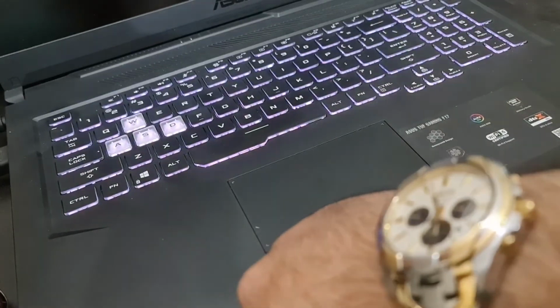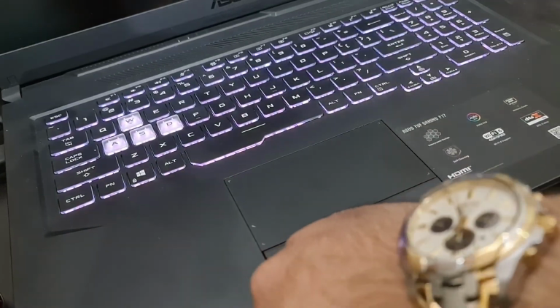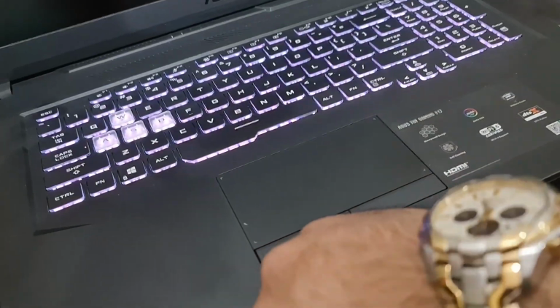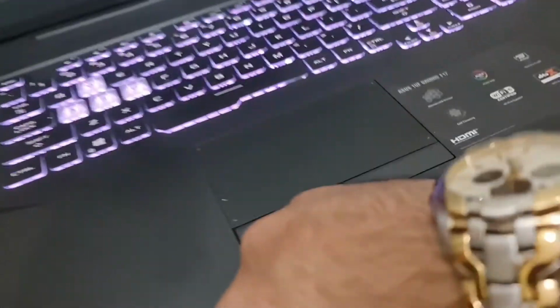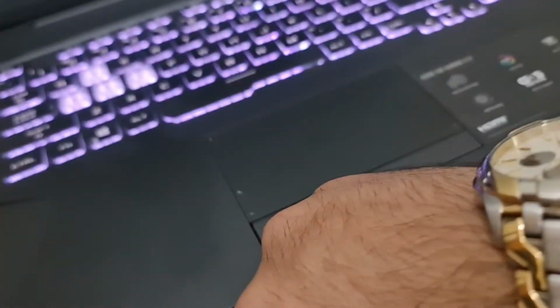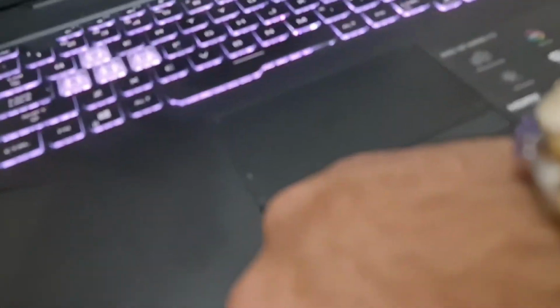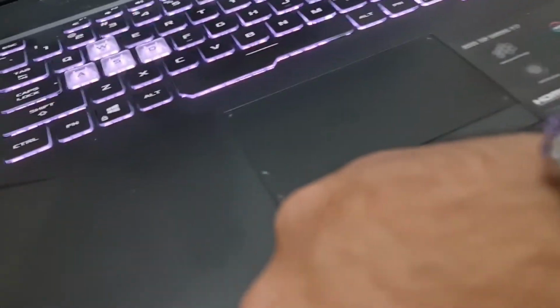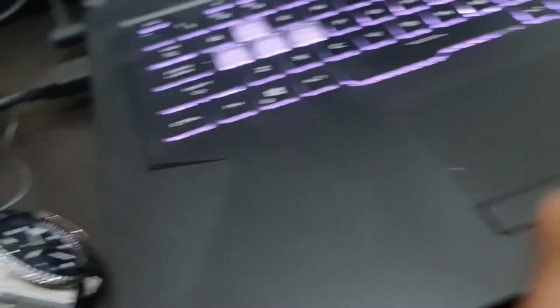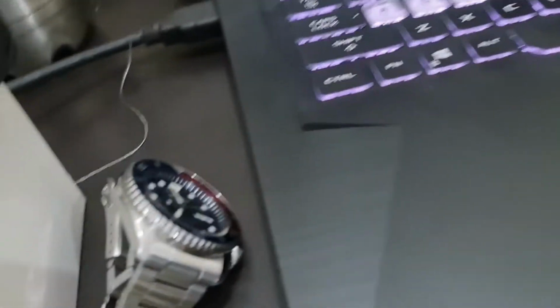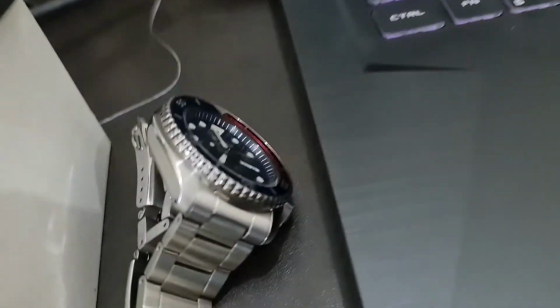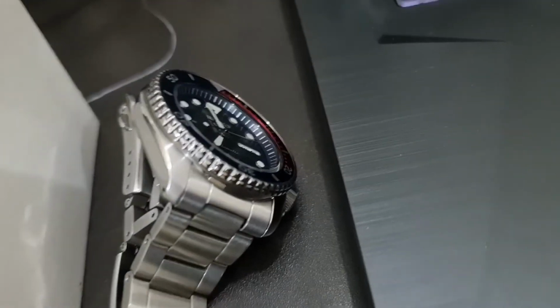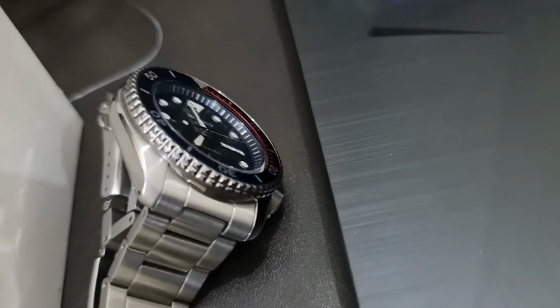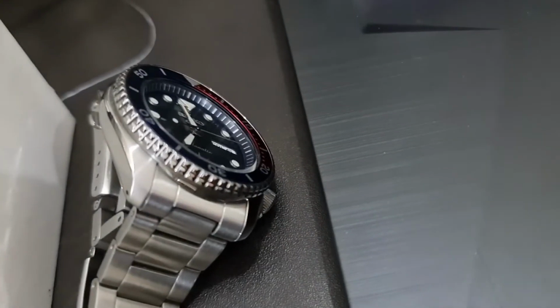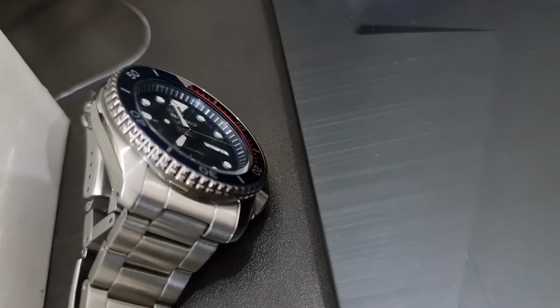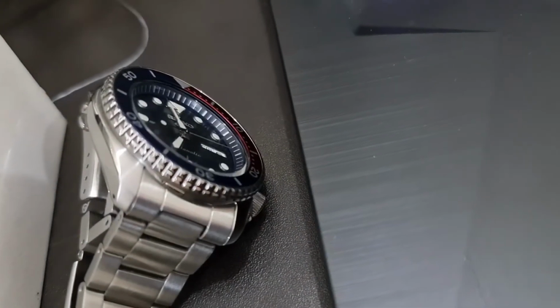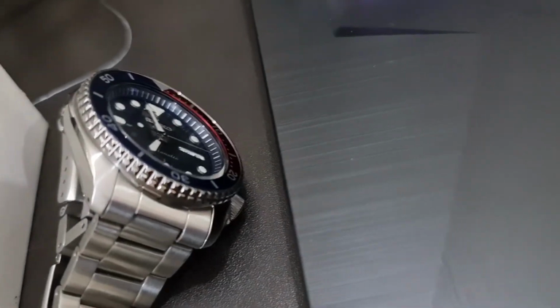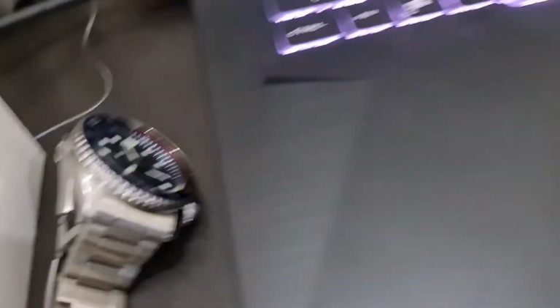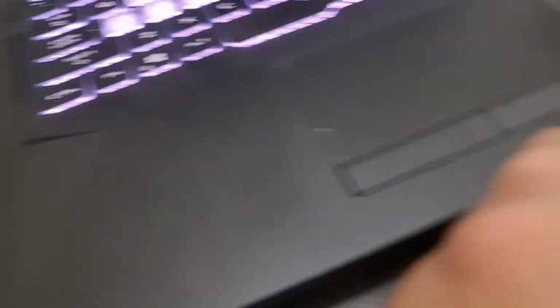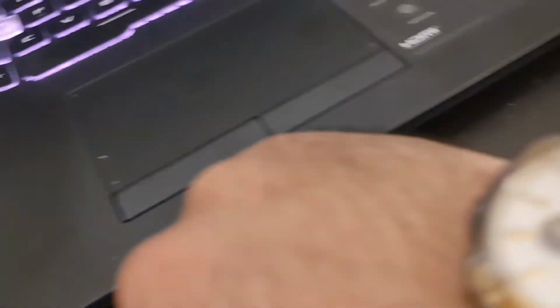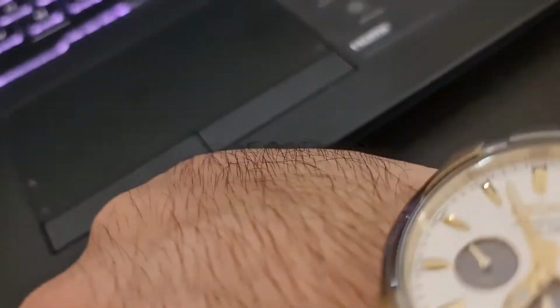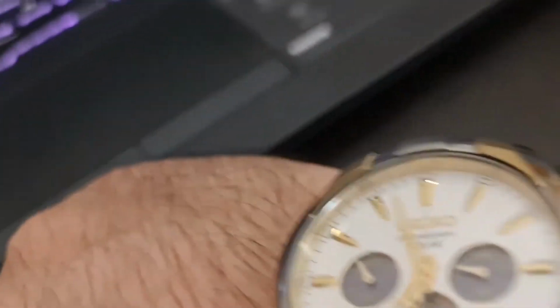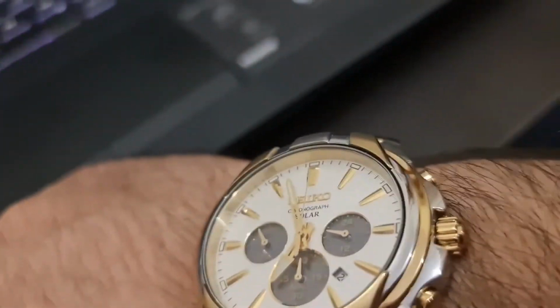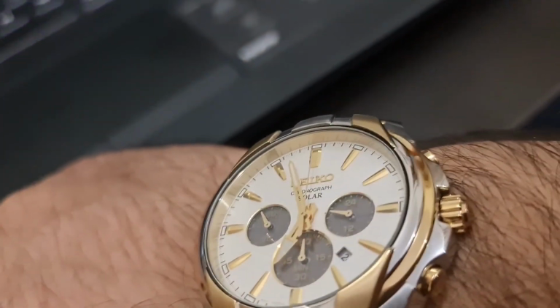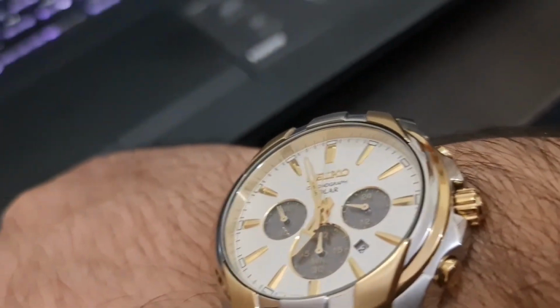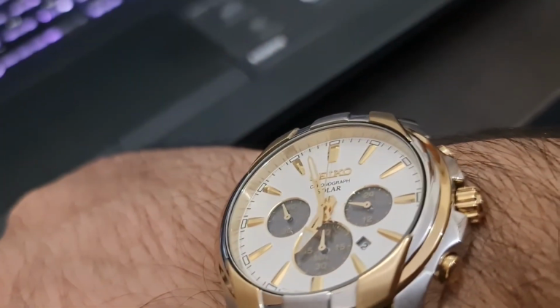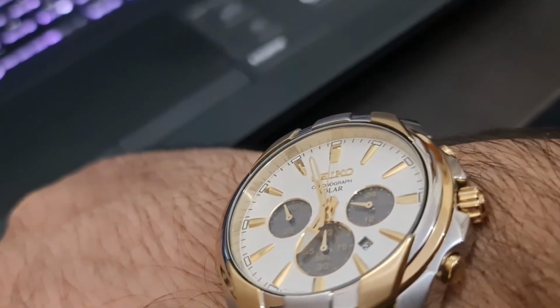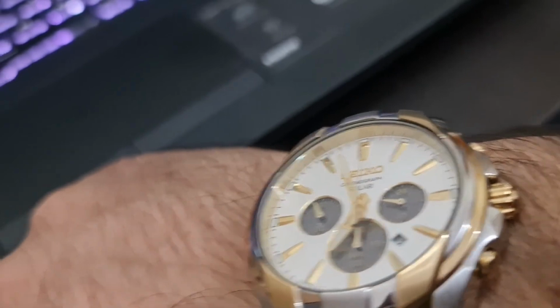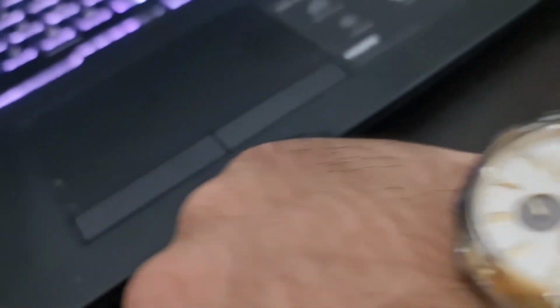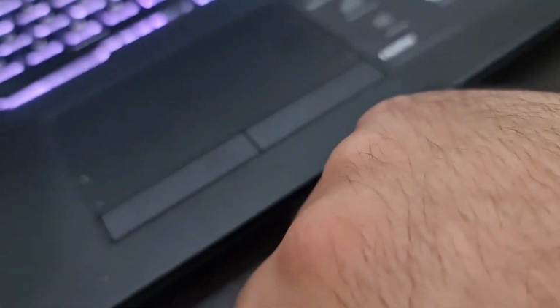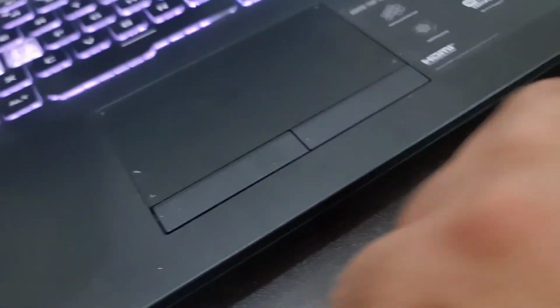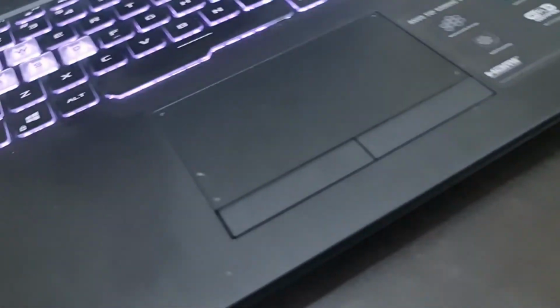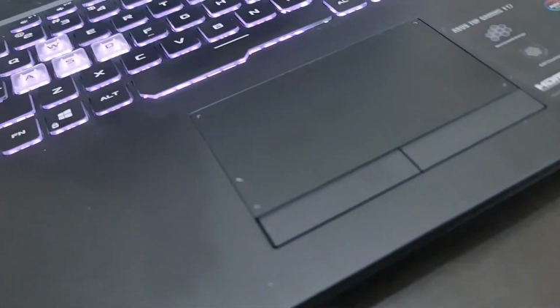Looks good, eh? But that's my Seiko 5. Yeah, nice.